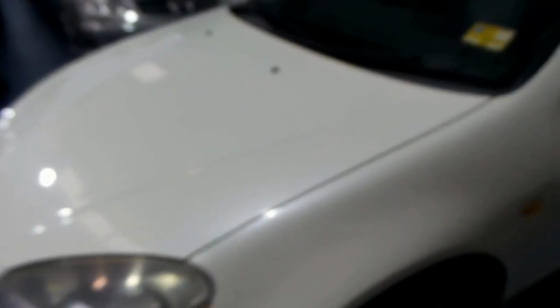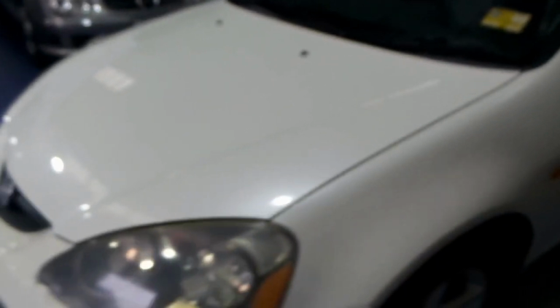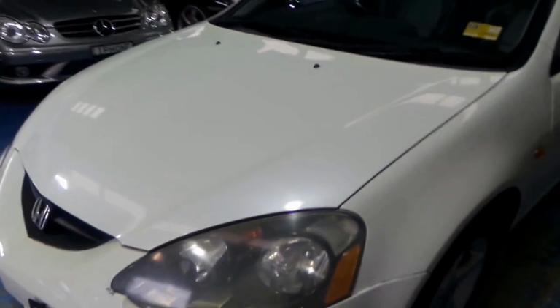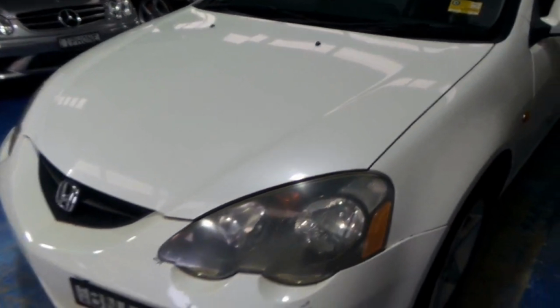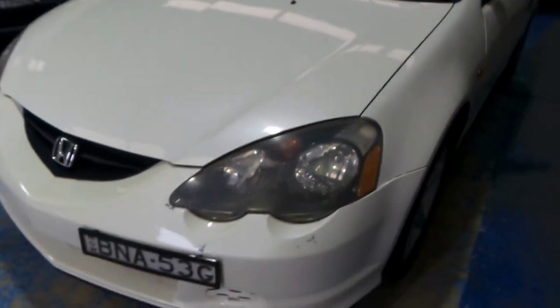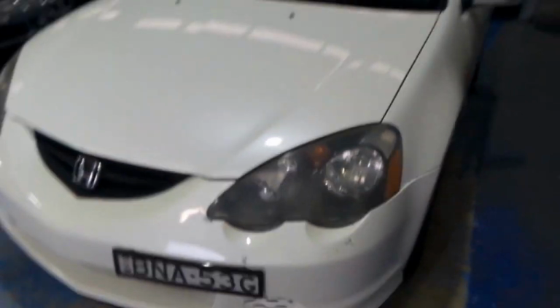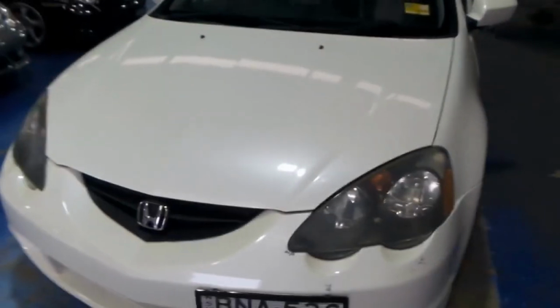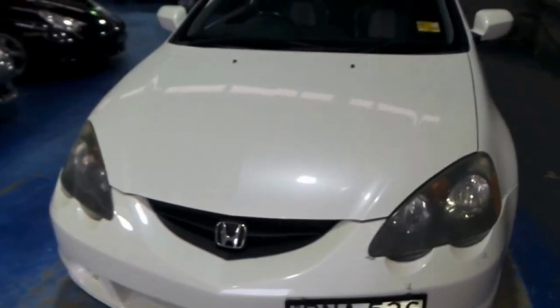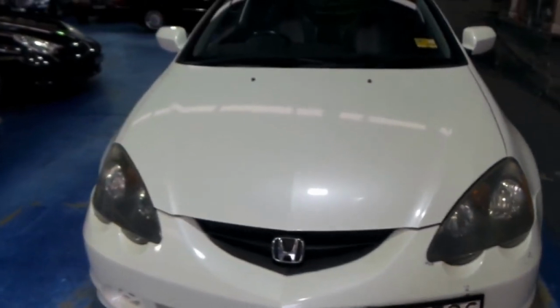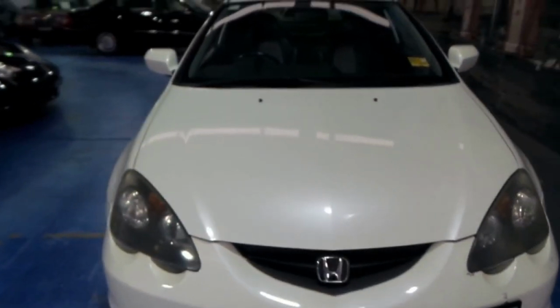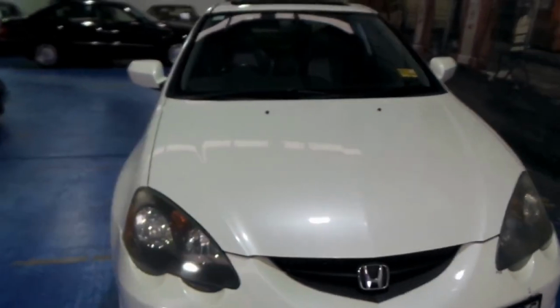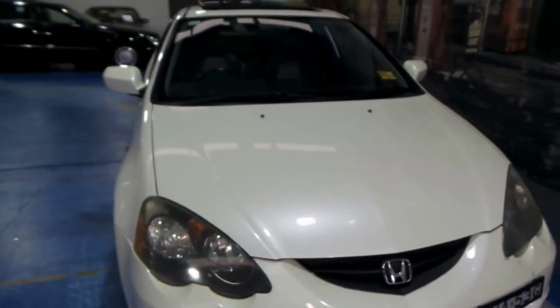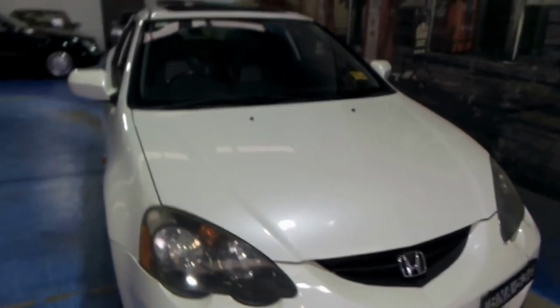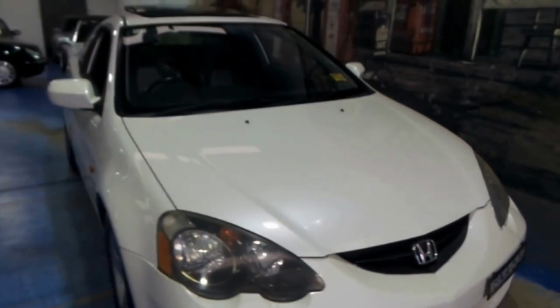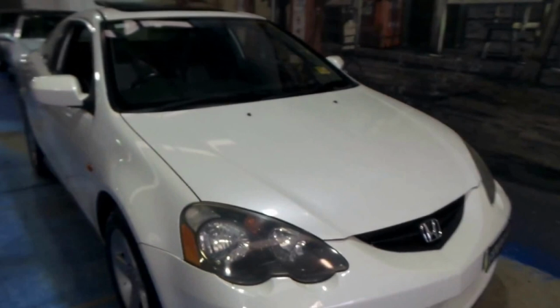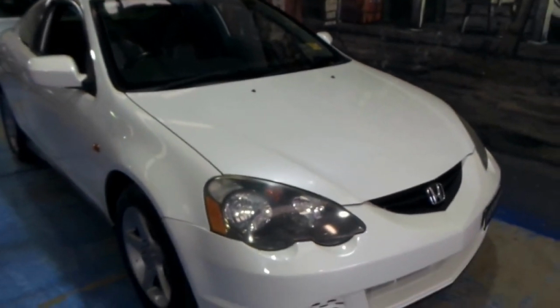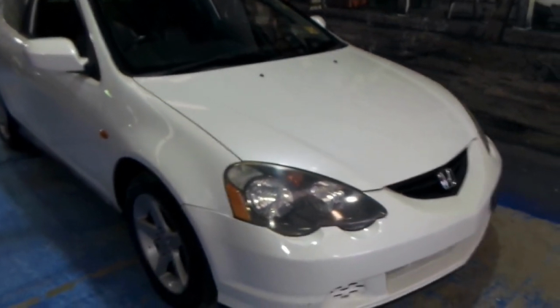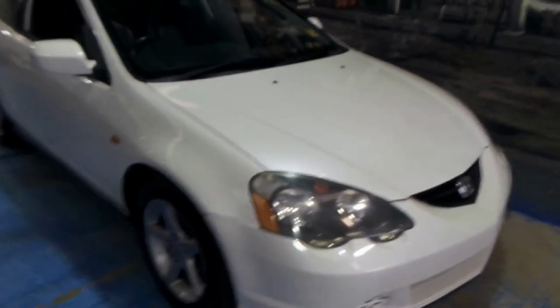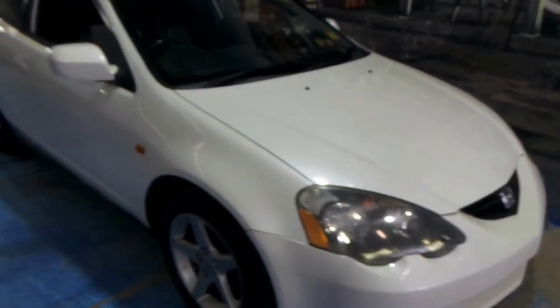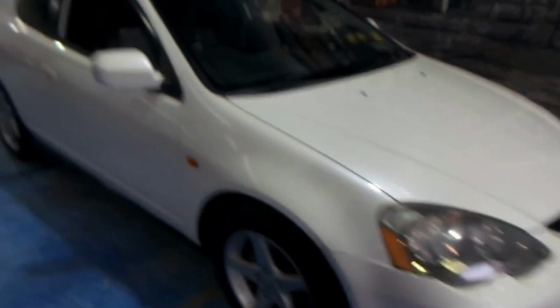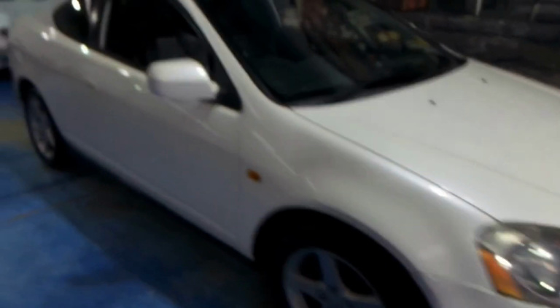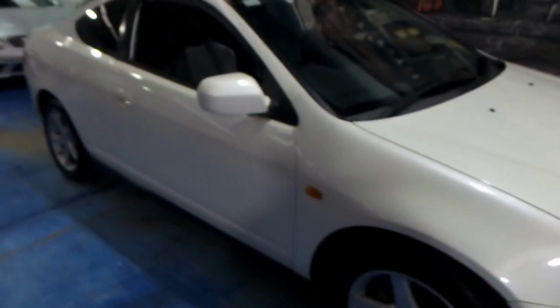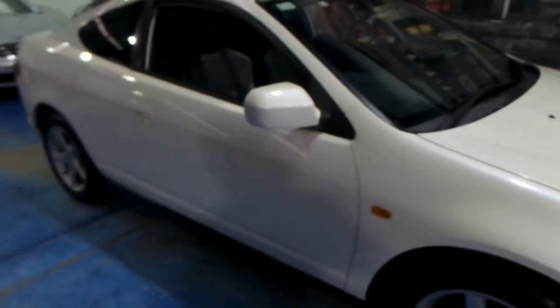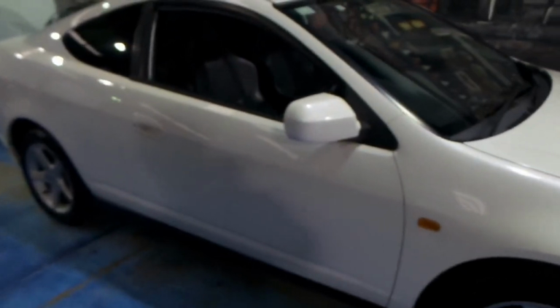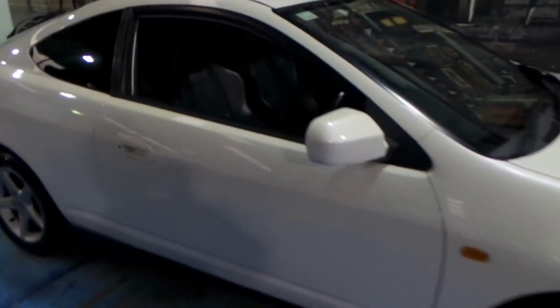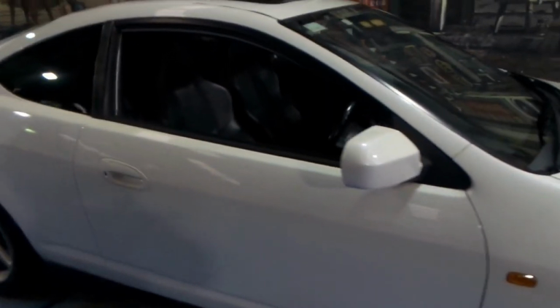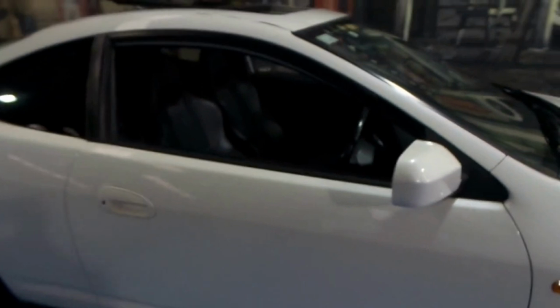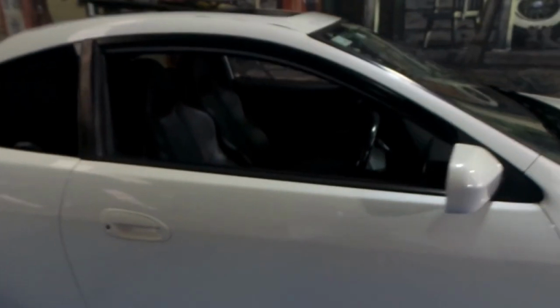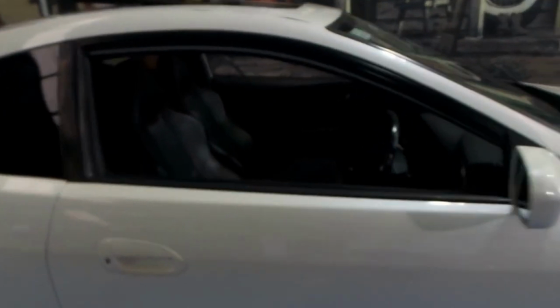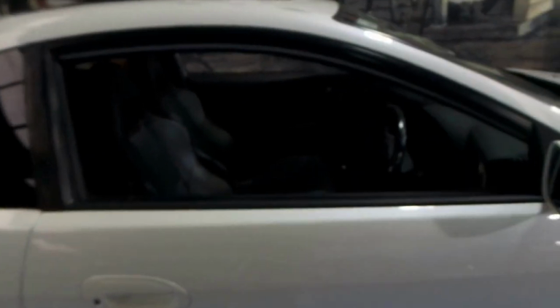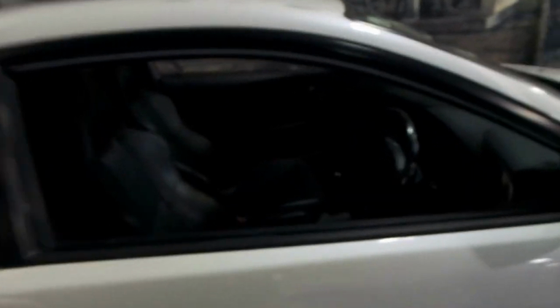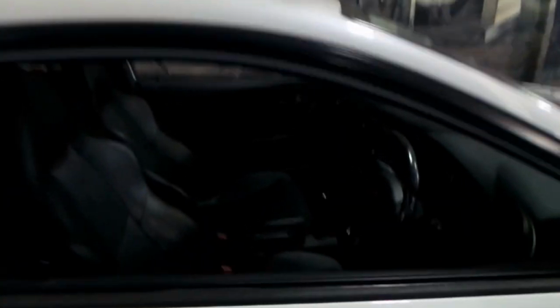The front bumper bar and the rear bumper bar have a couple of little marks on them, as to be expected over the past 13 years of driving. It's never been in a major accident and it does drive beautifully. It's got bucket seats as well.